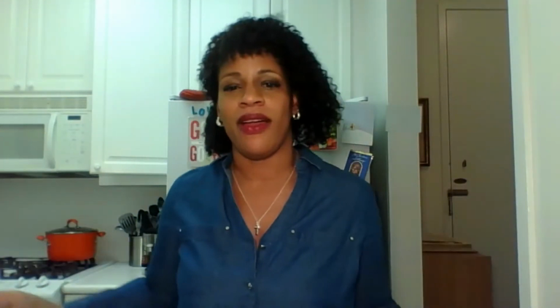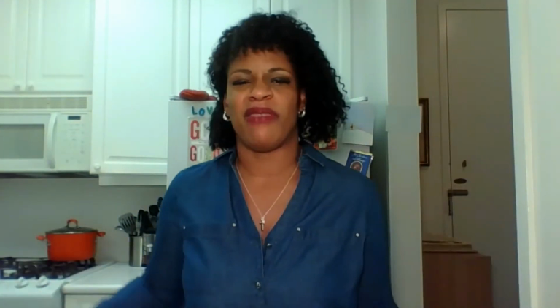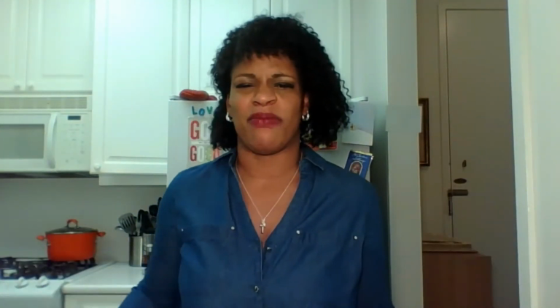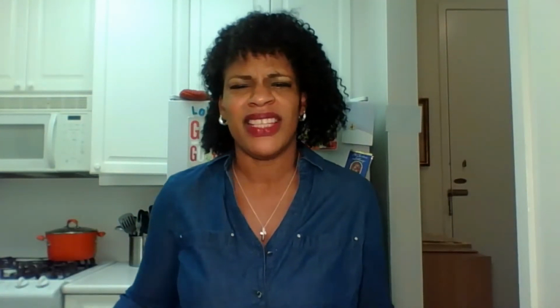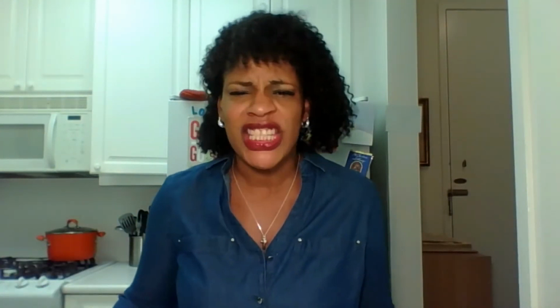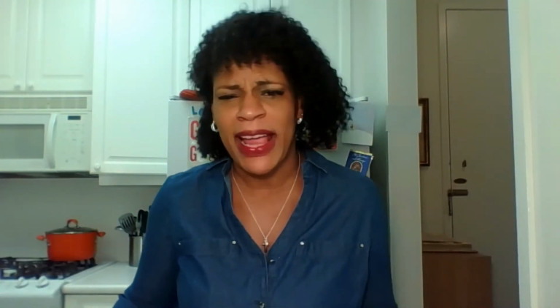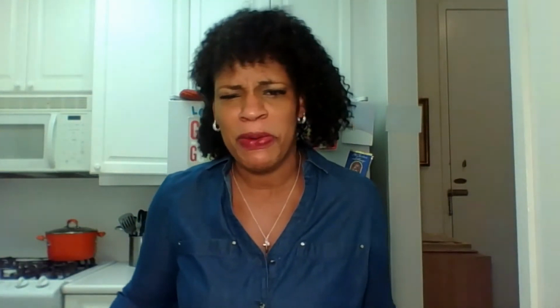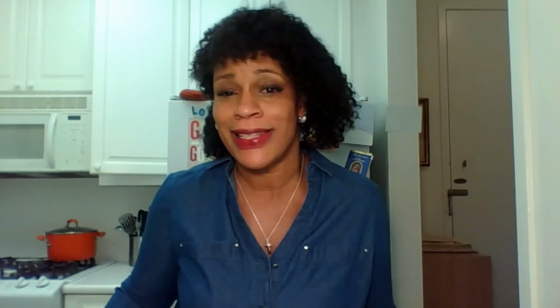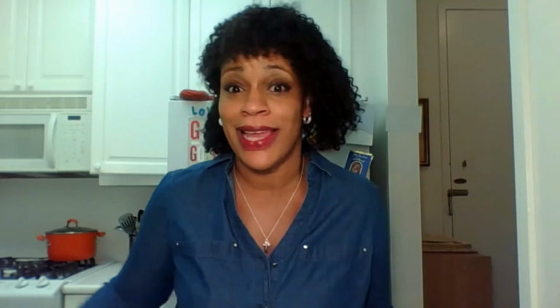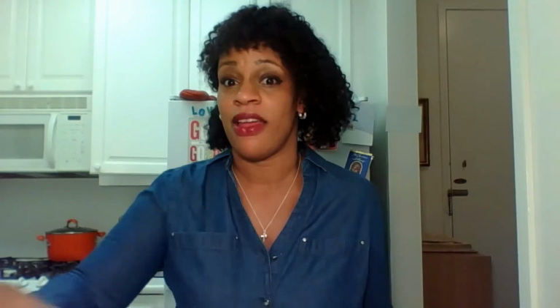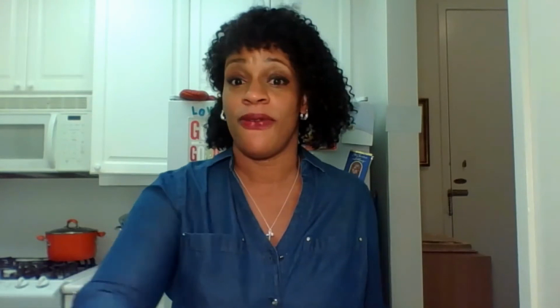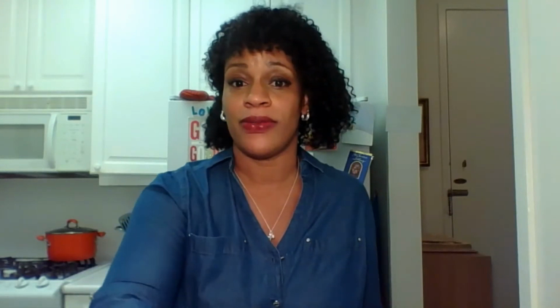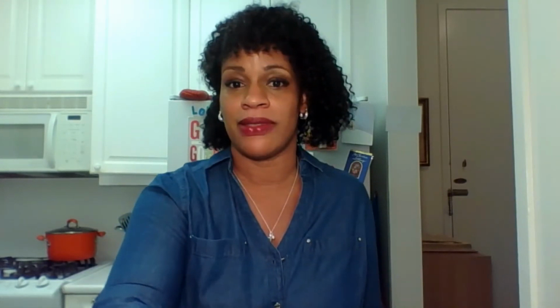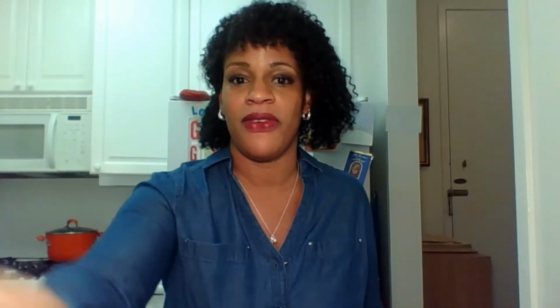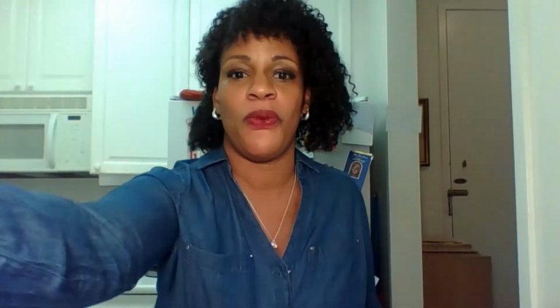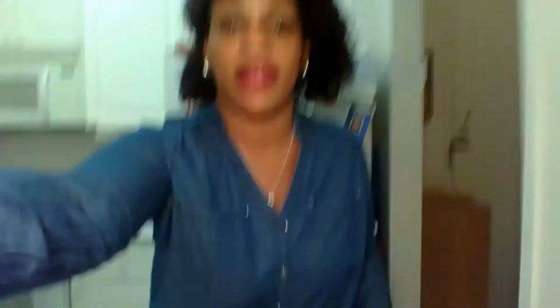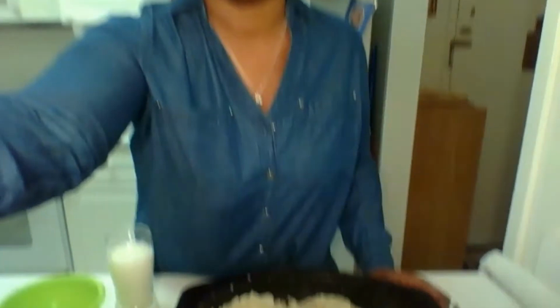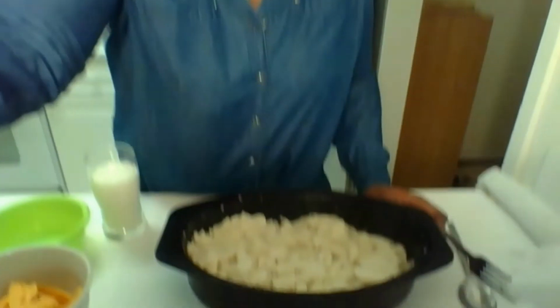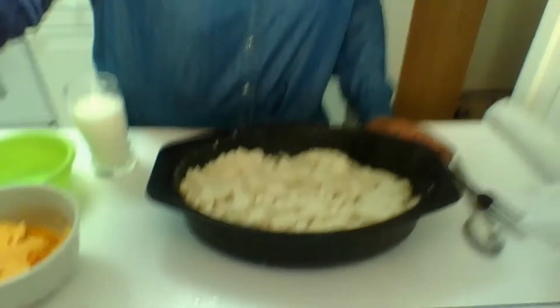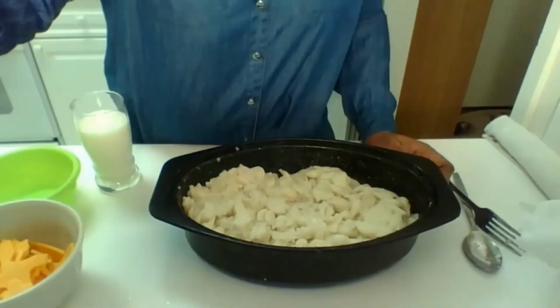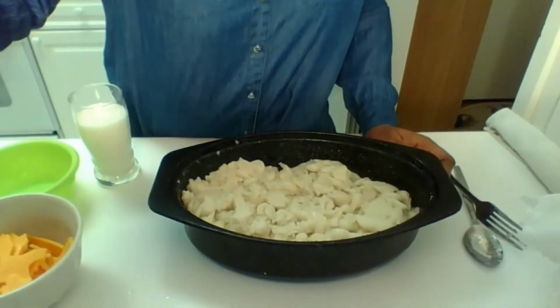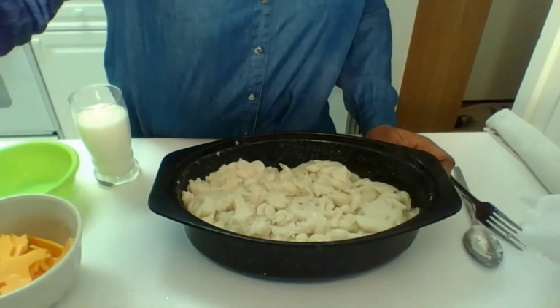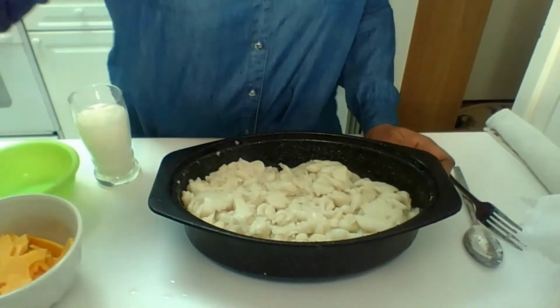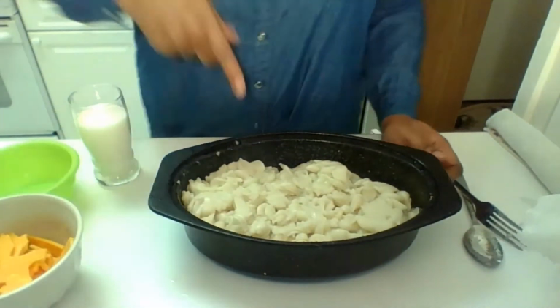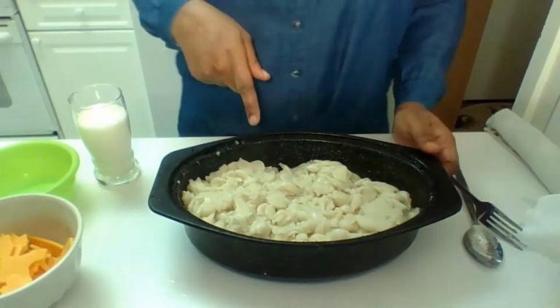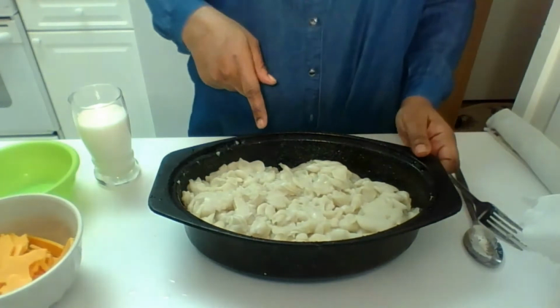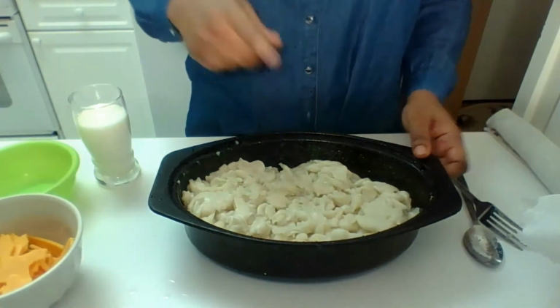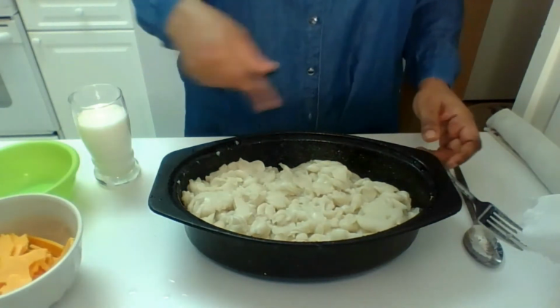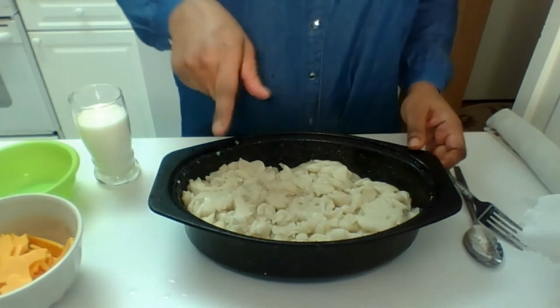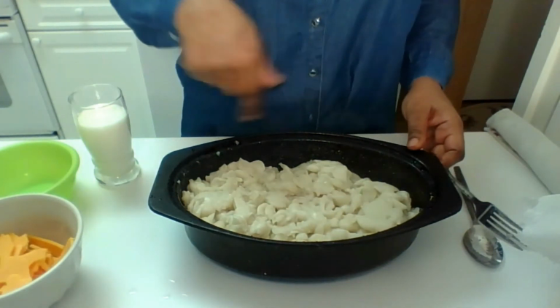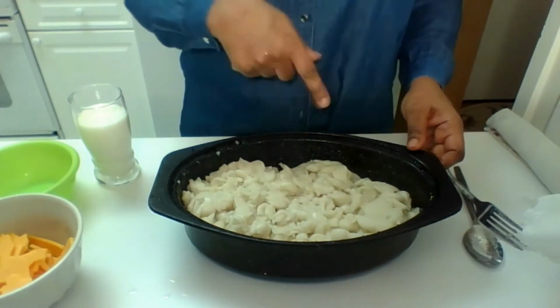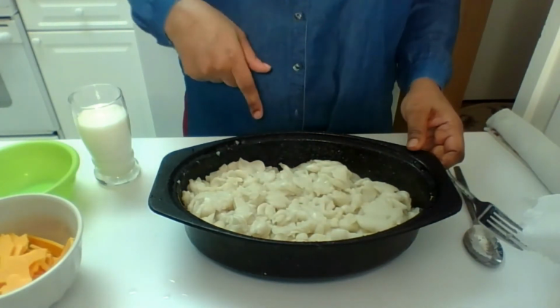I'm going to make some delicious macaroni and cheese. First we start it off with the macaroni. I have the macaroni shells — you can use the other kind that's shaped like a C.